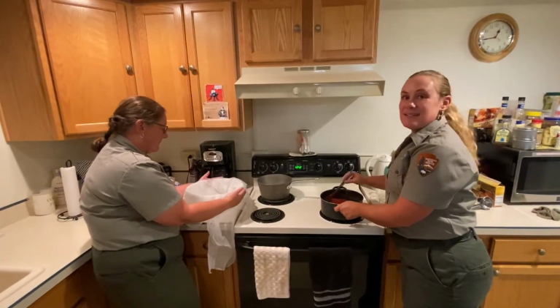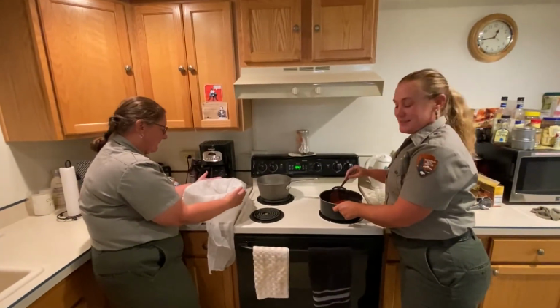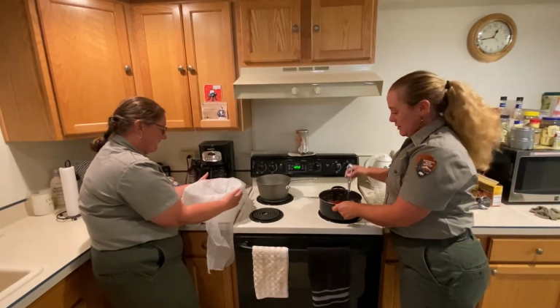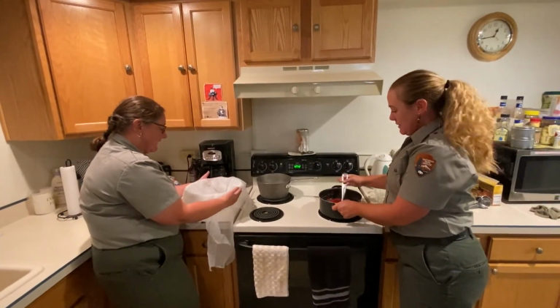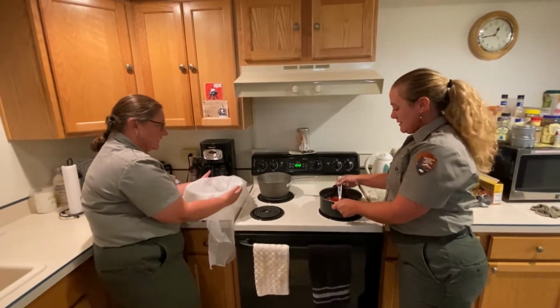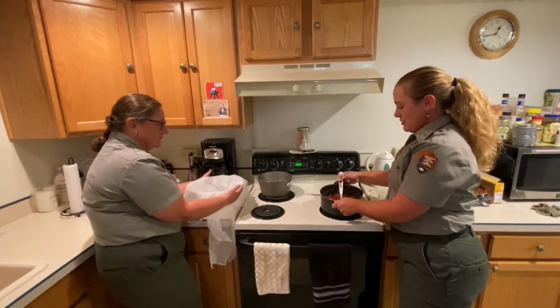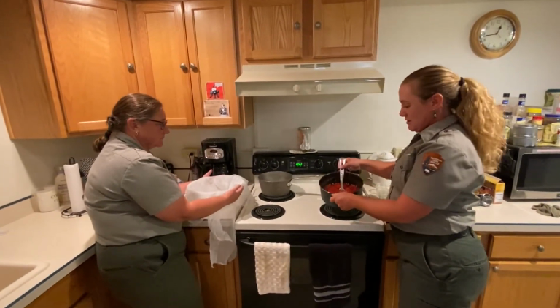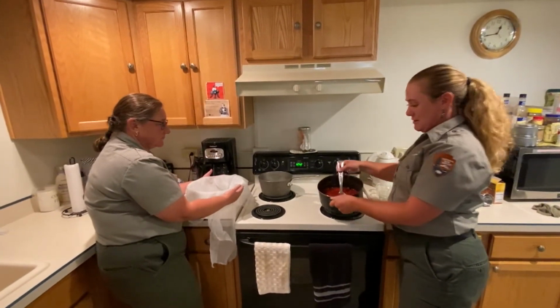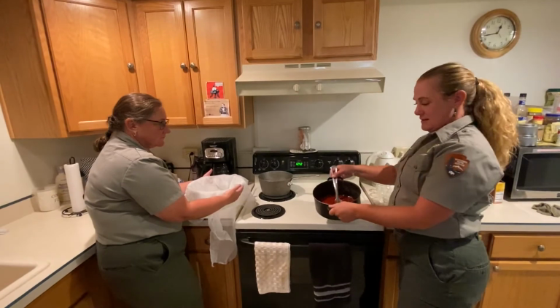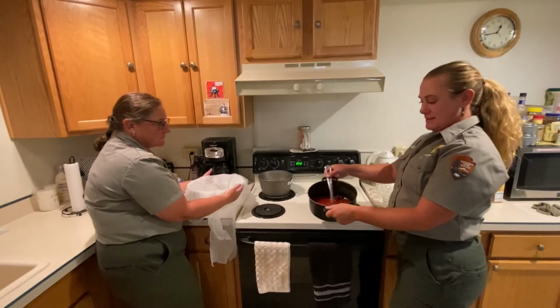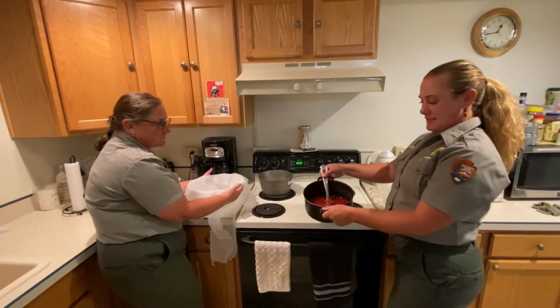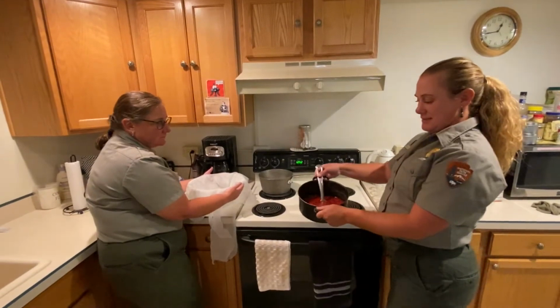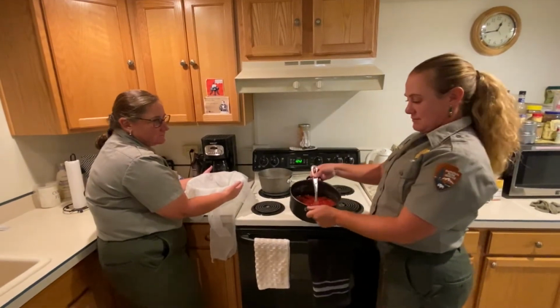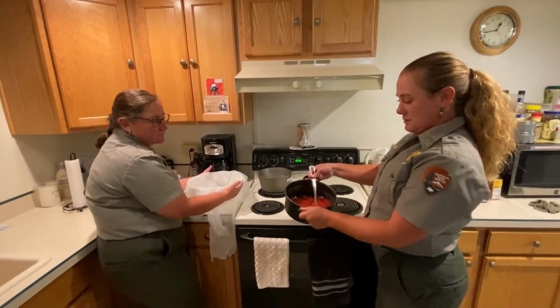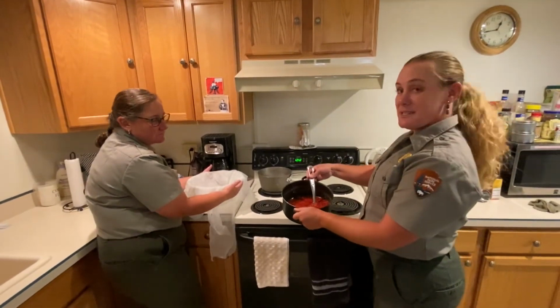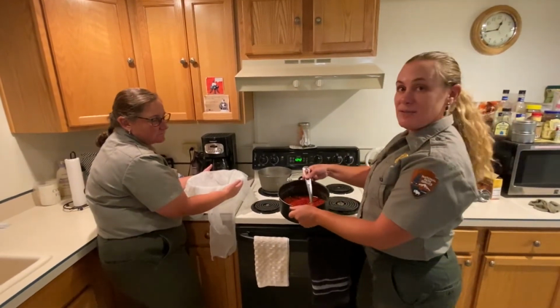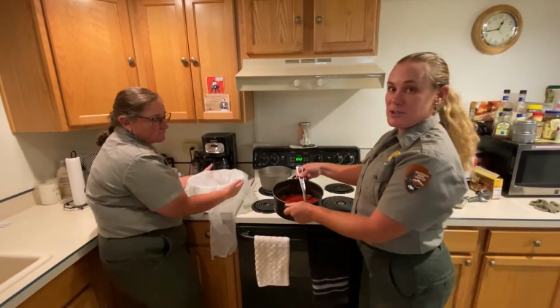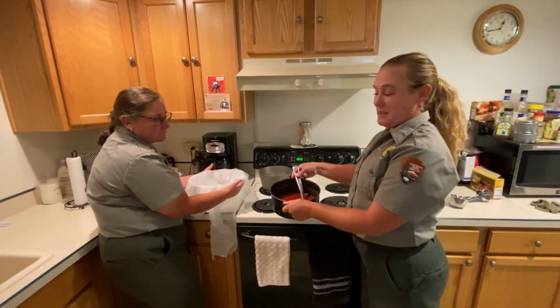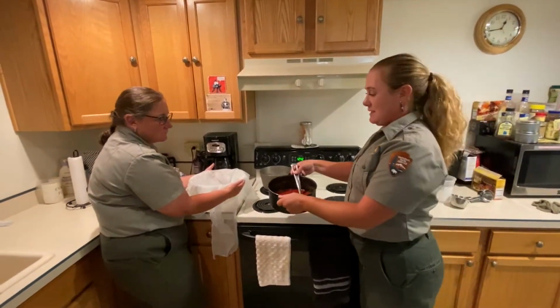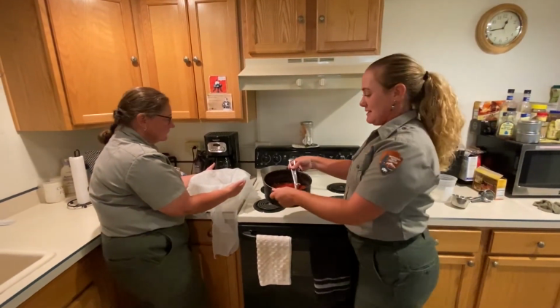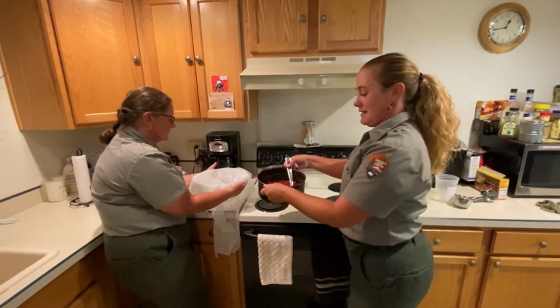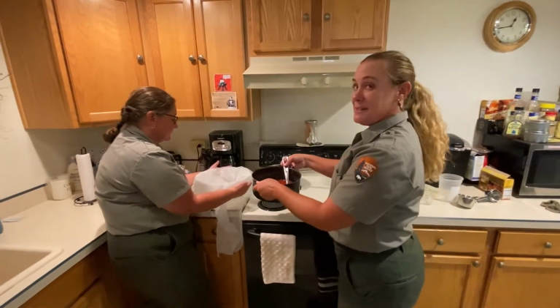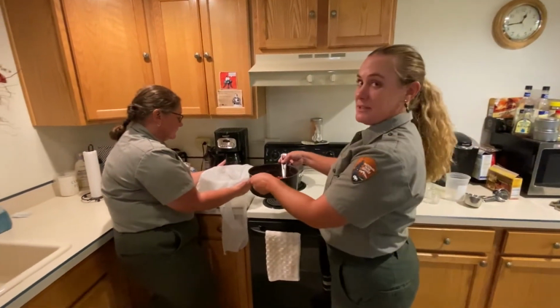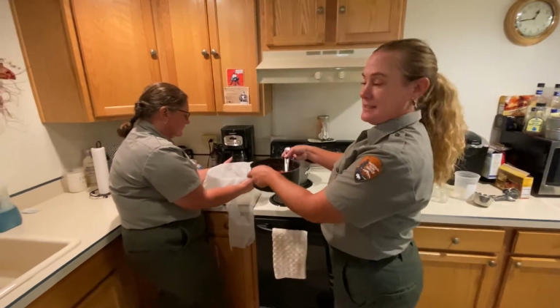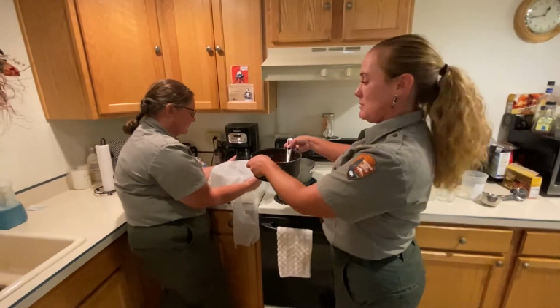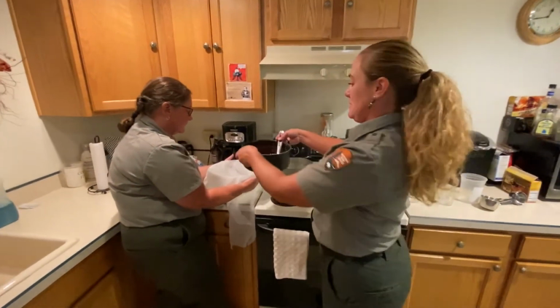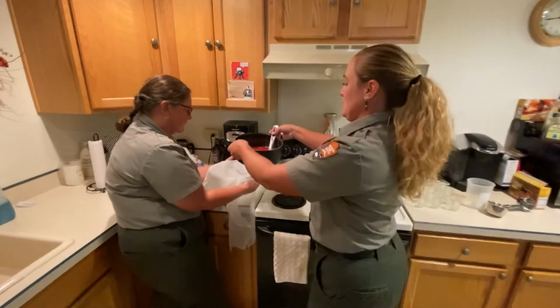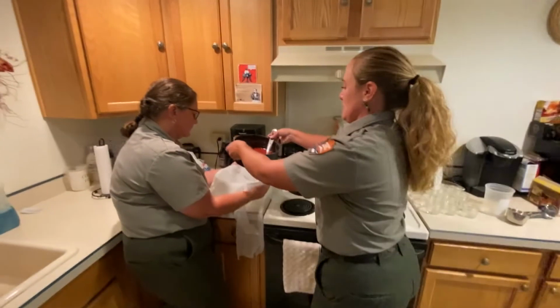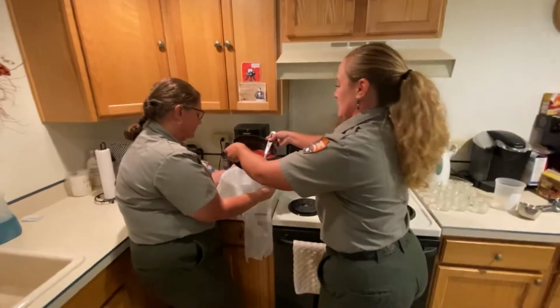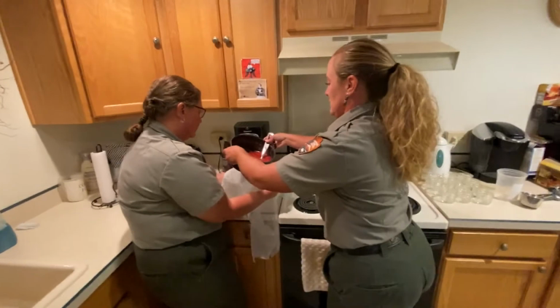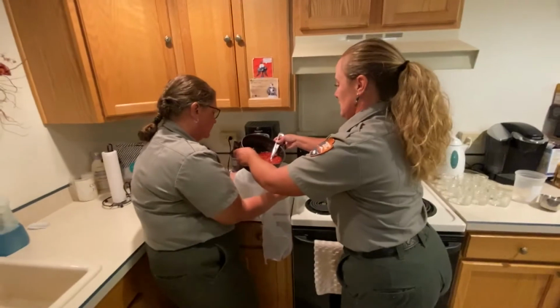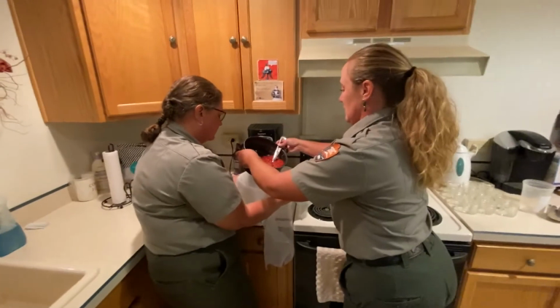We added the sugar, let it do its thing for 20 minutes, and now we're going to attempt to strain it through the cheesecloth.